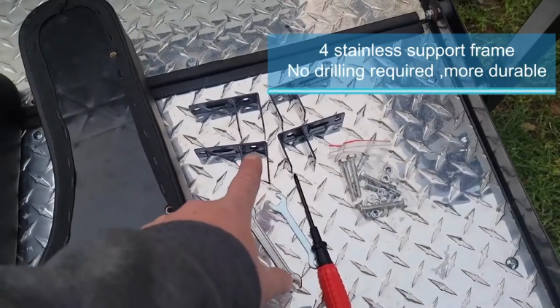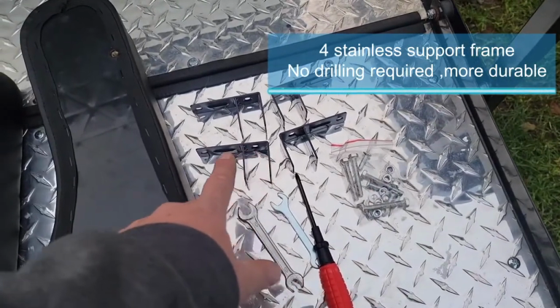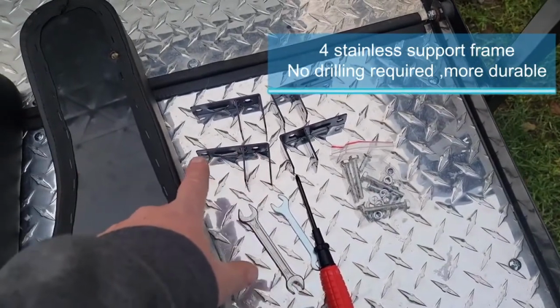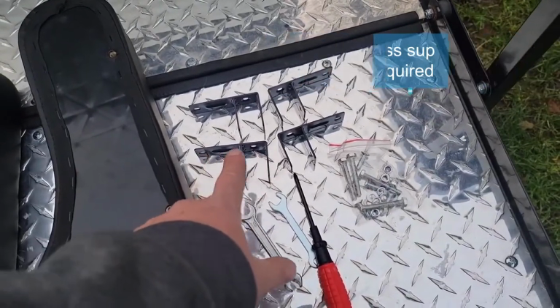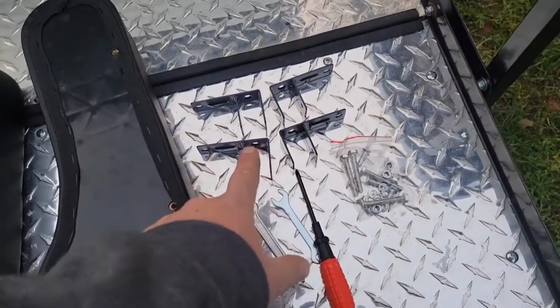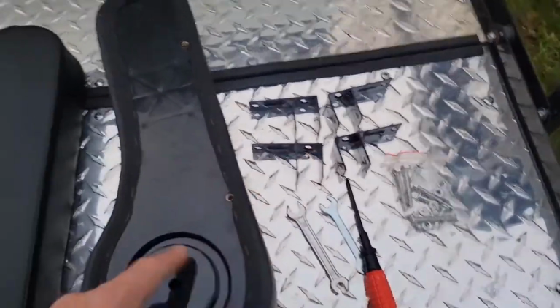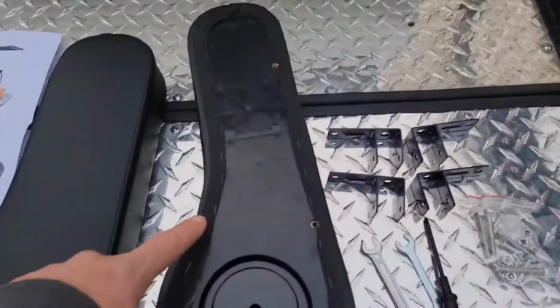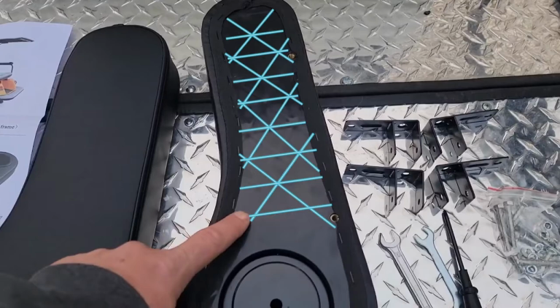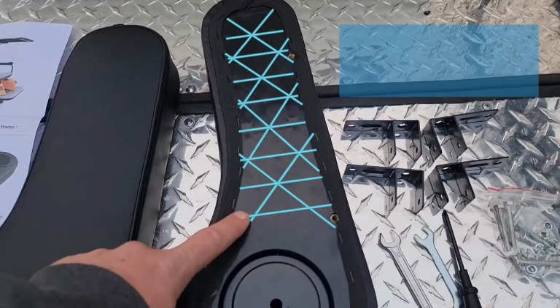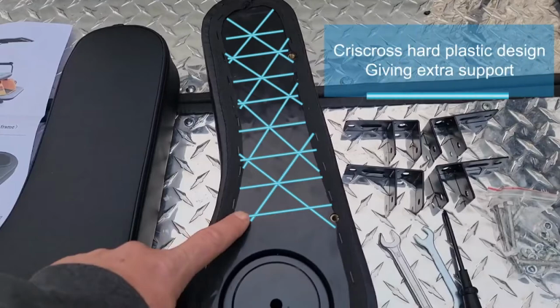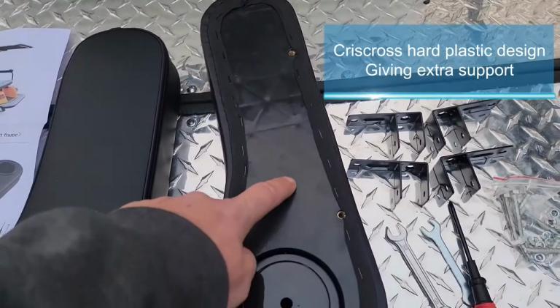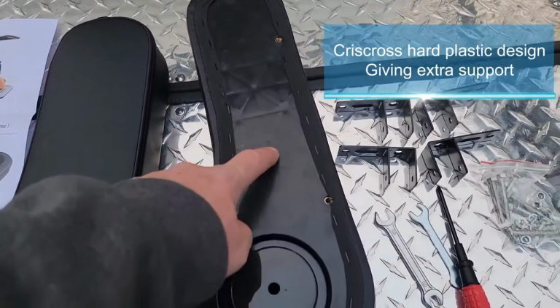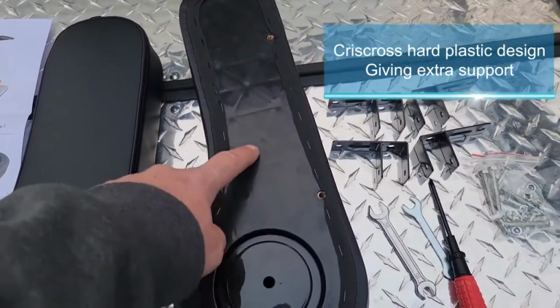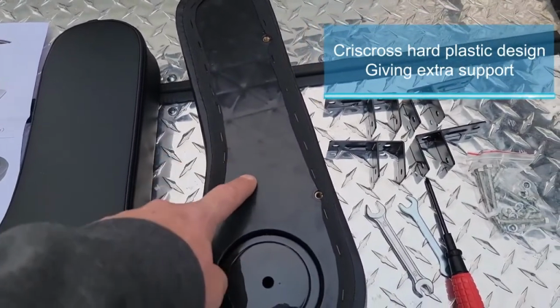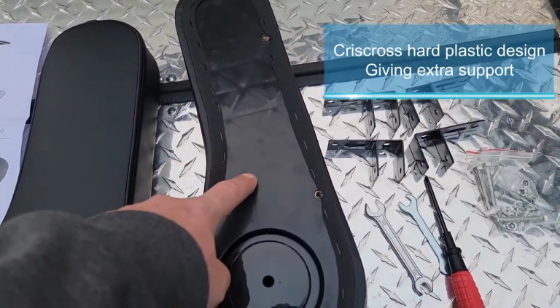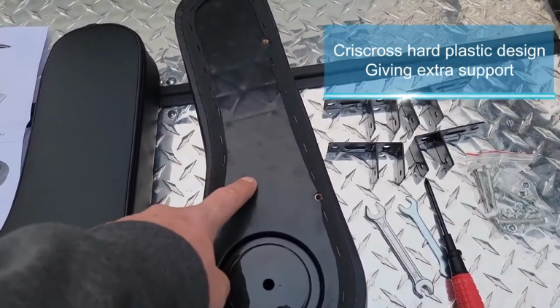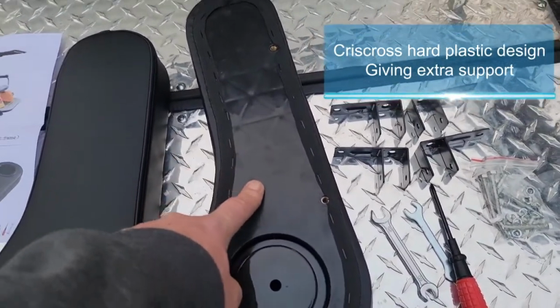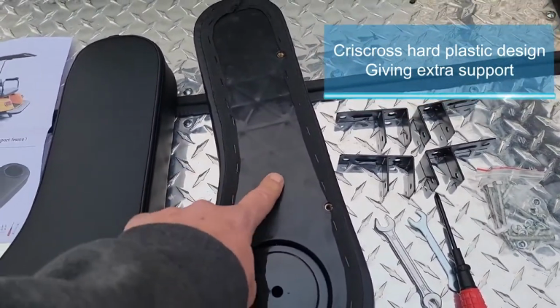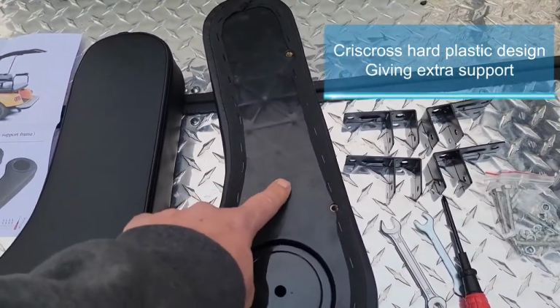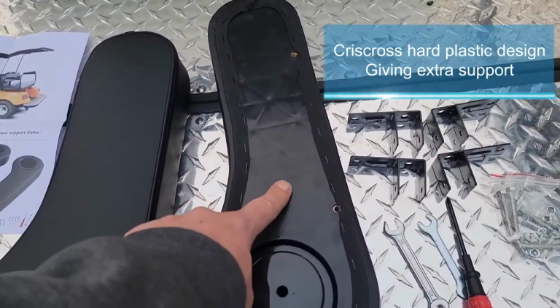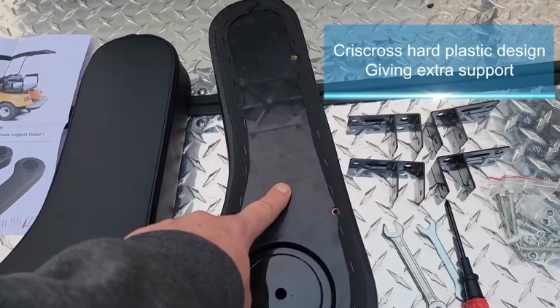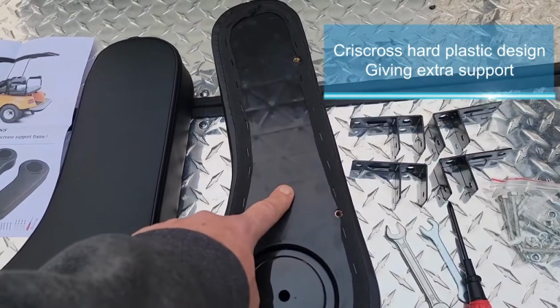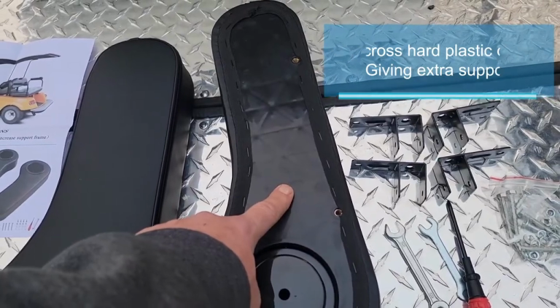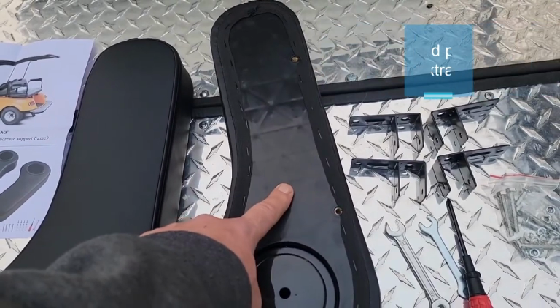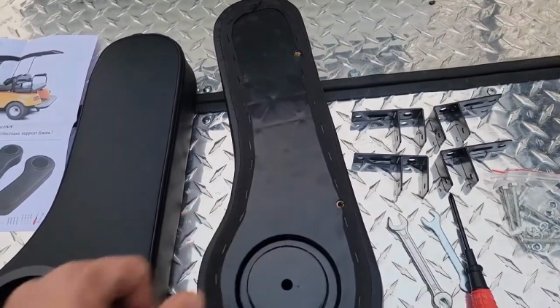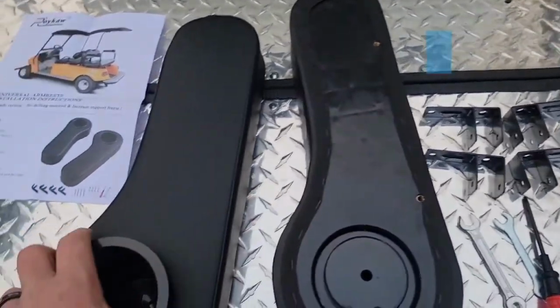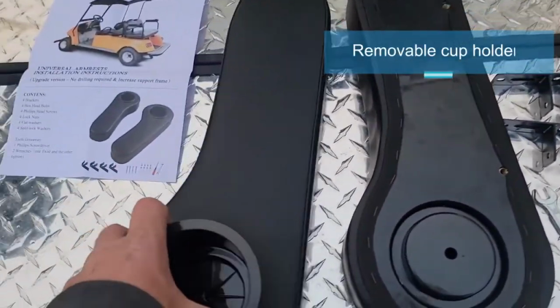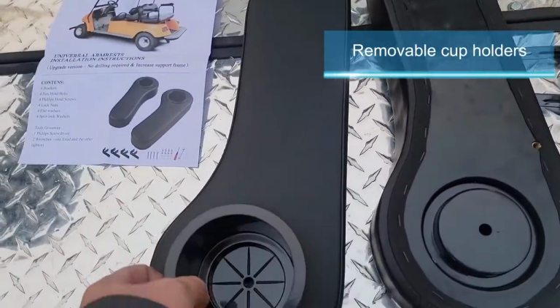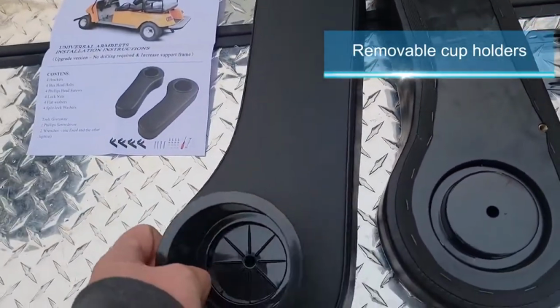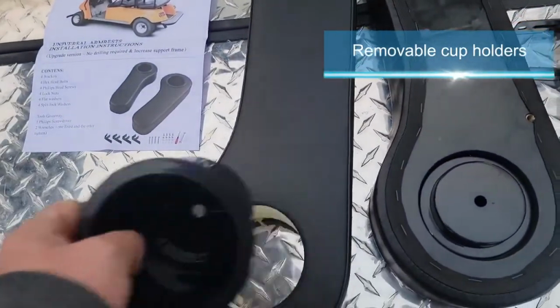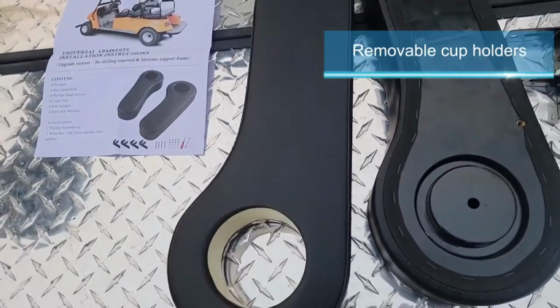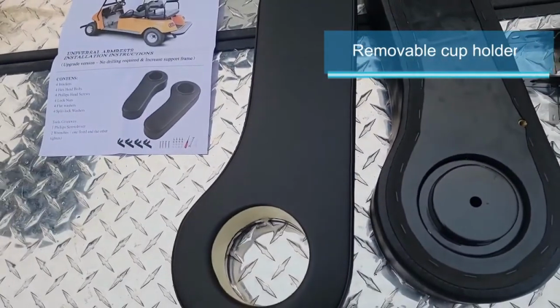The F brackets are important because they give extra stability. The bottom of these upgraded armrests have a crisscross hard plastic design that gives extra support, and they have removable bubbles.